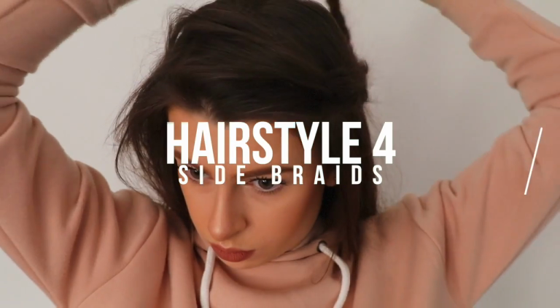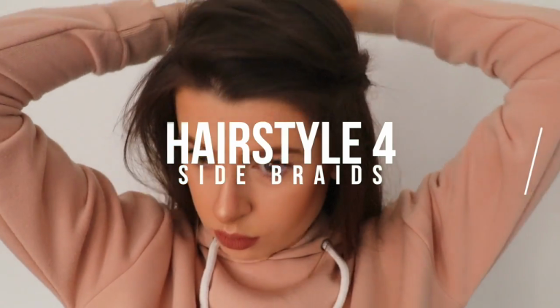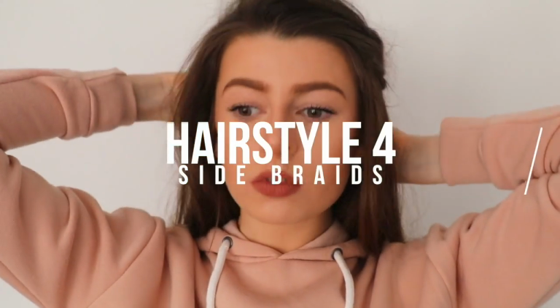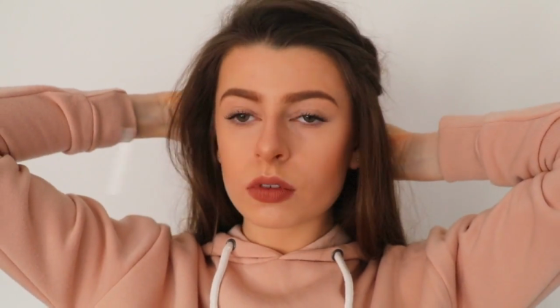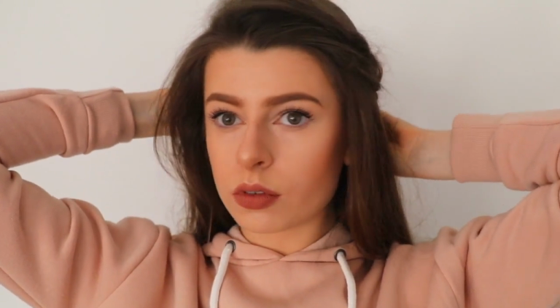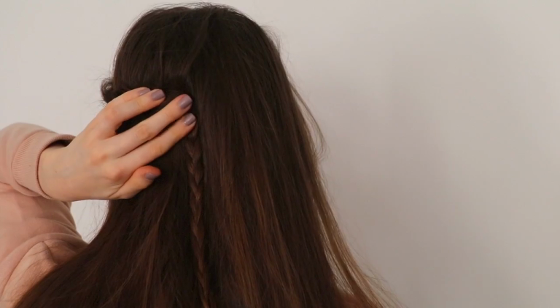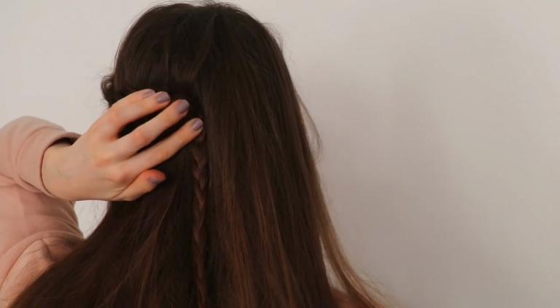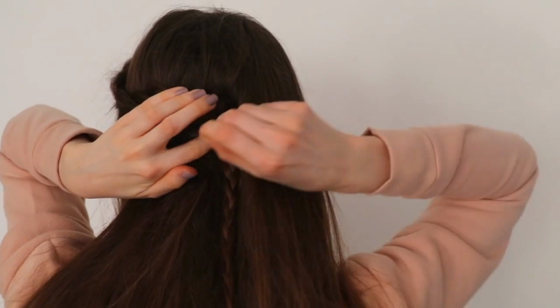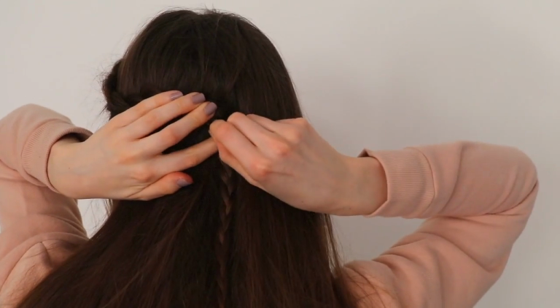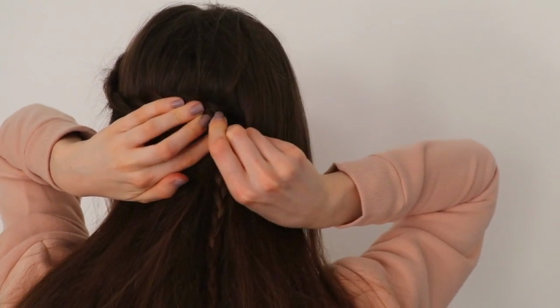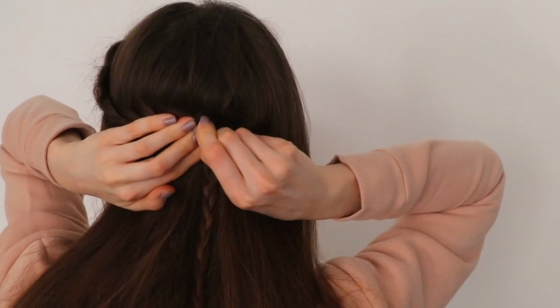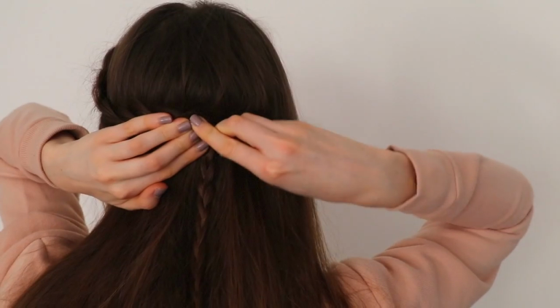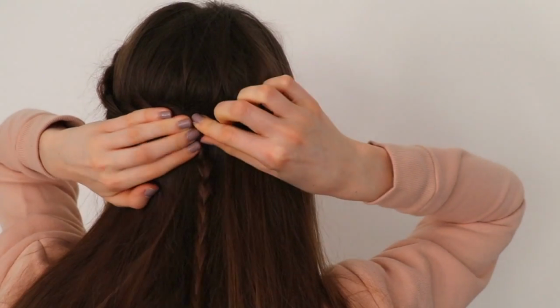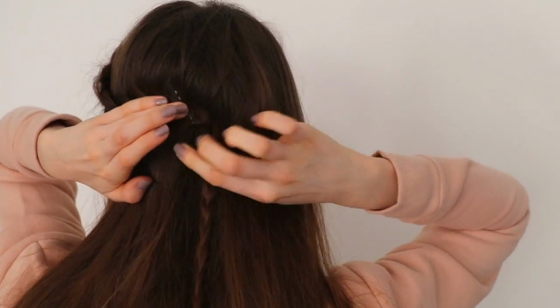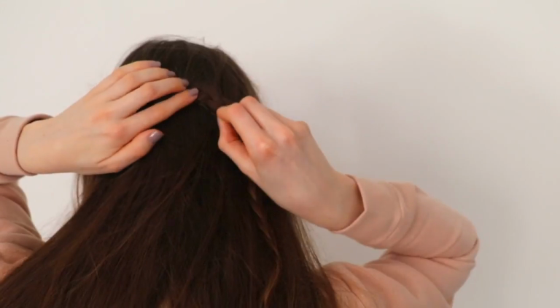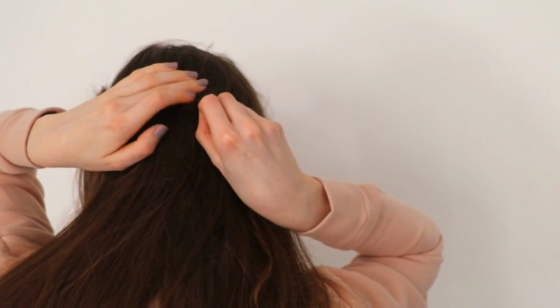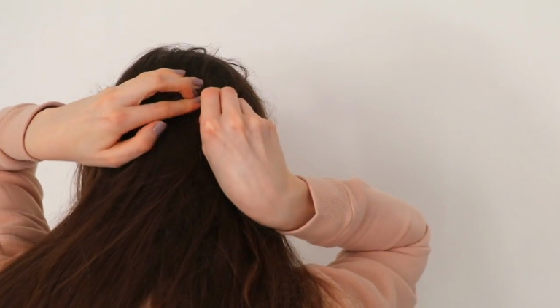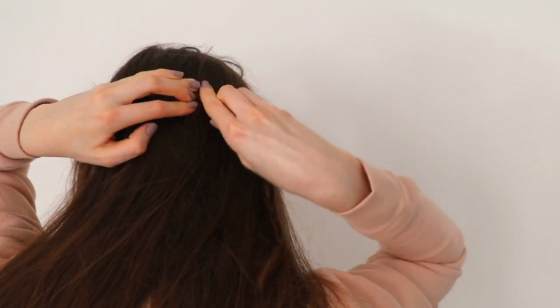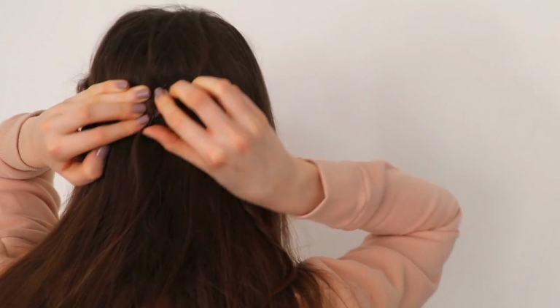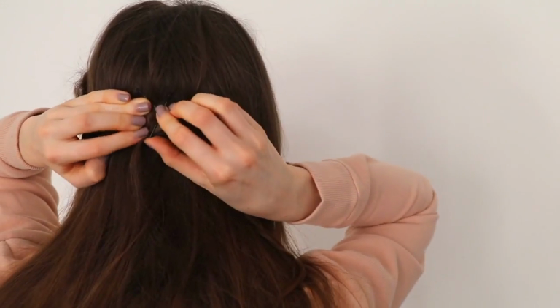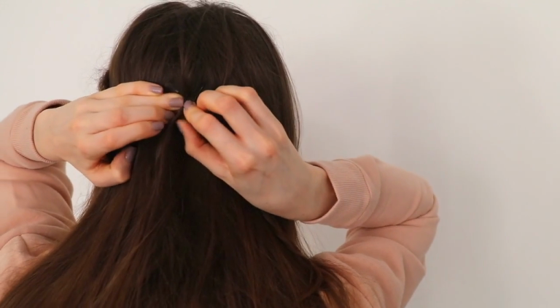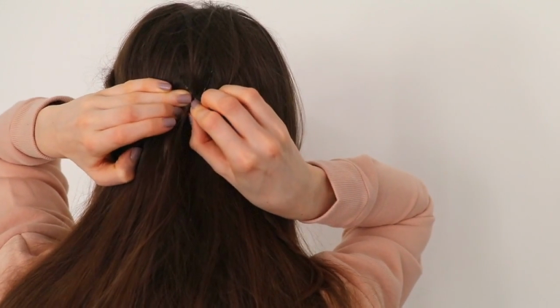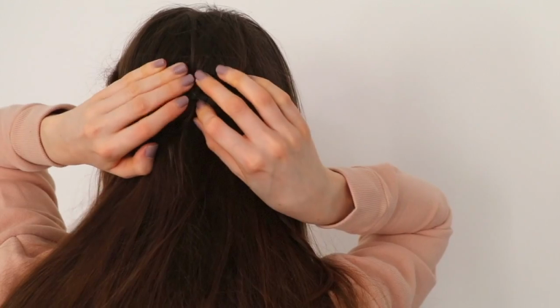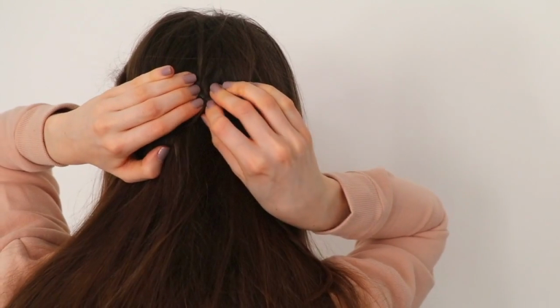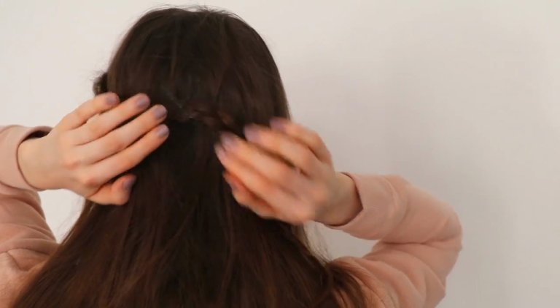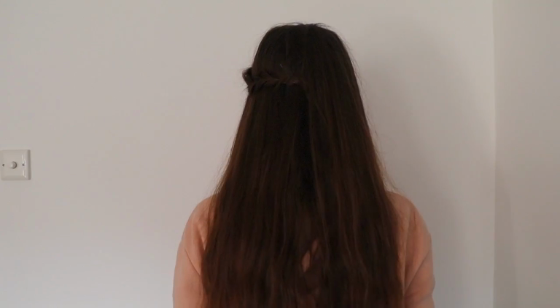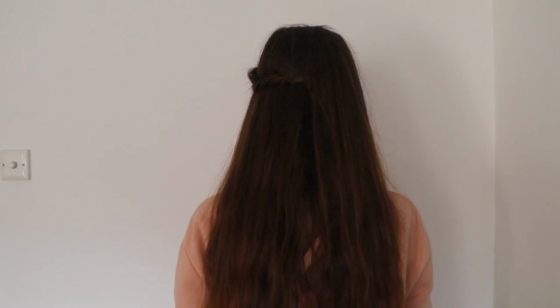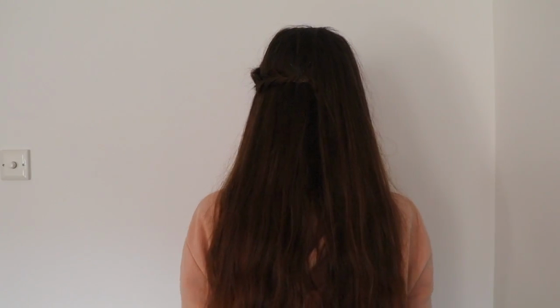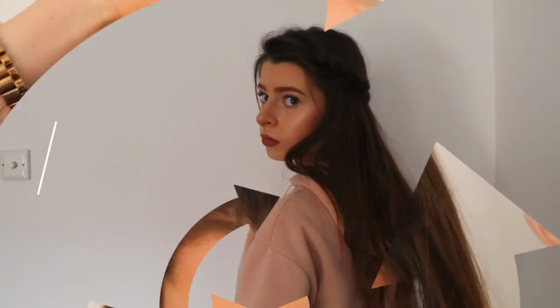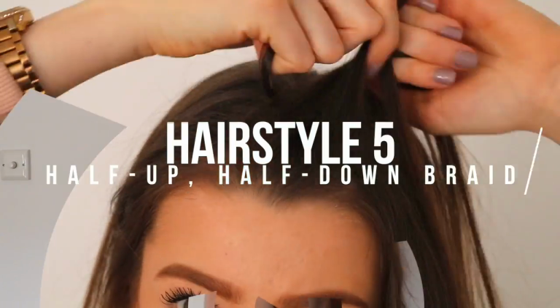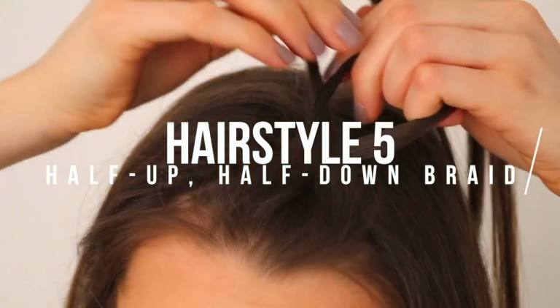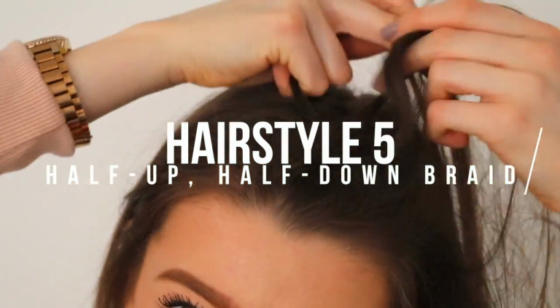This one's pretty similar to the last — I just kept that plait in my hair, took the ponytail out, and then pinned the plait at the back of my head using some bobby pins. It was simple as that, it literally took me like three minutes, not even that, and I really like the way it turned out.